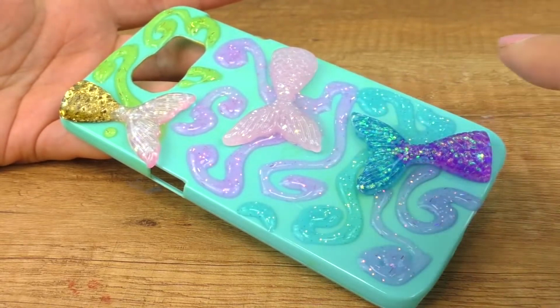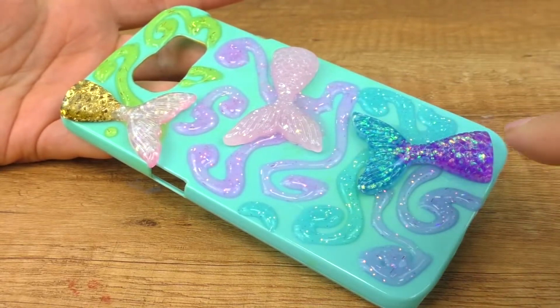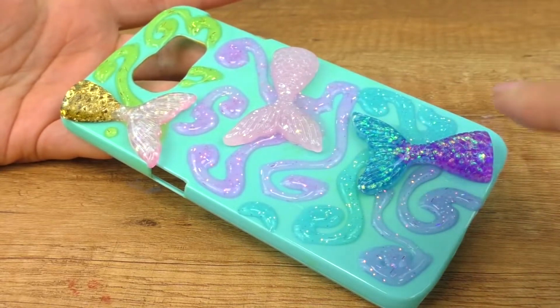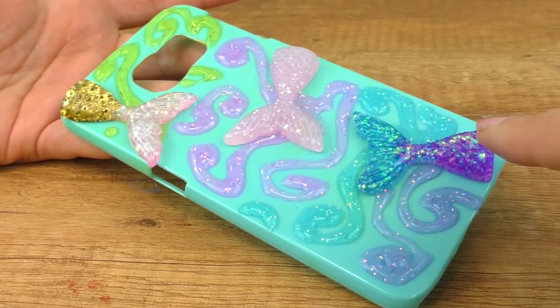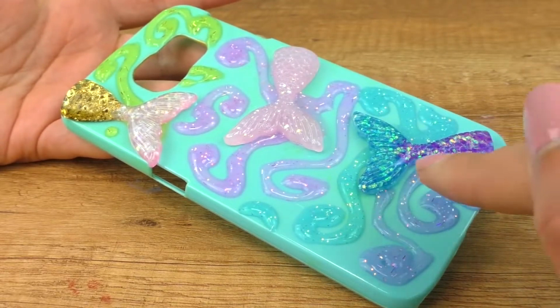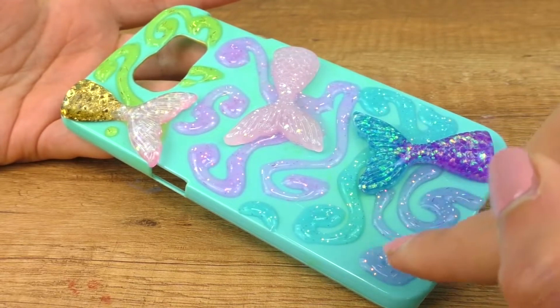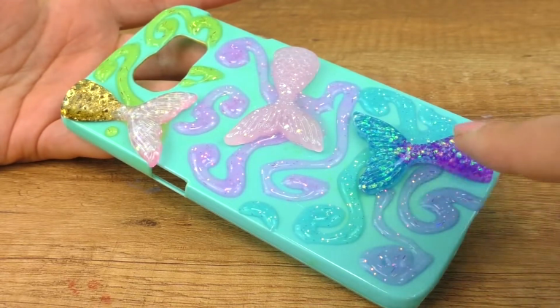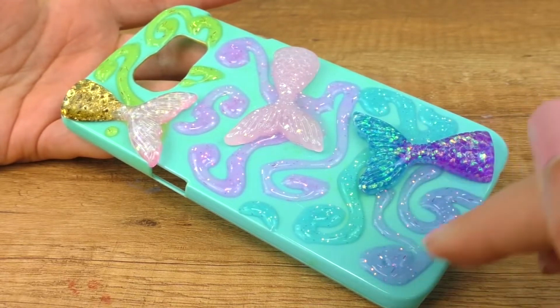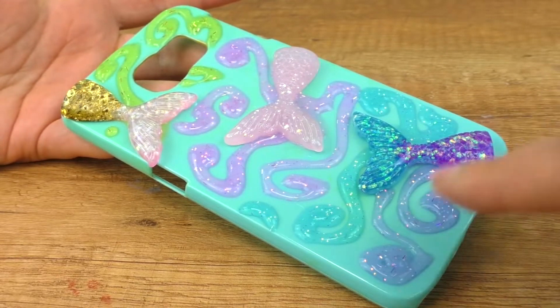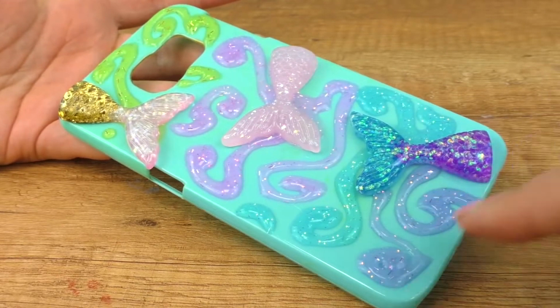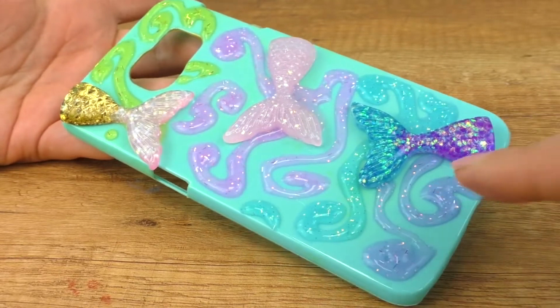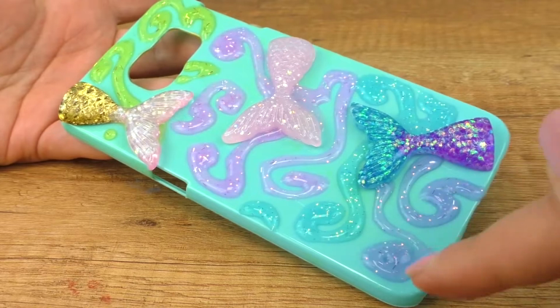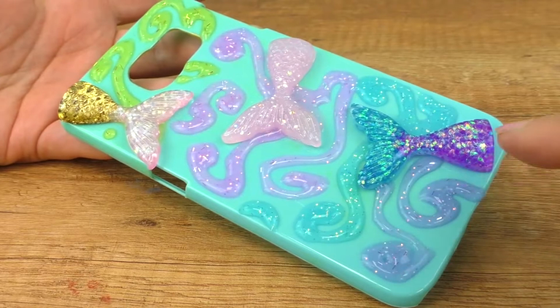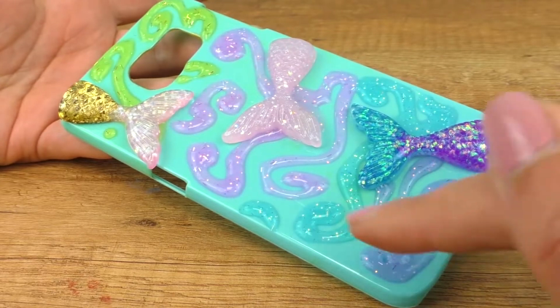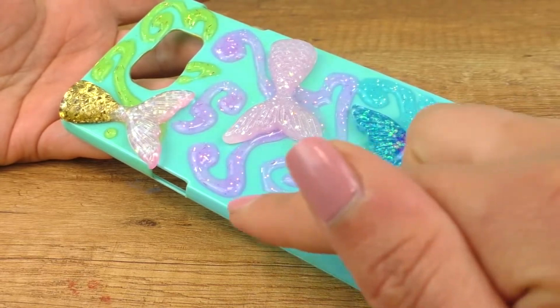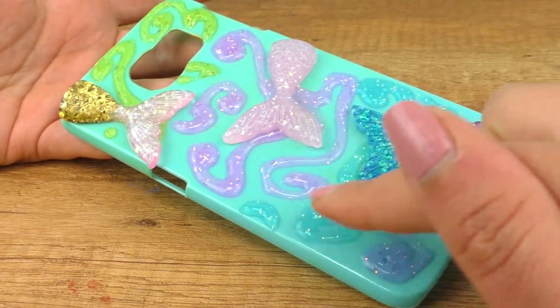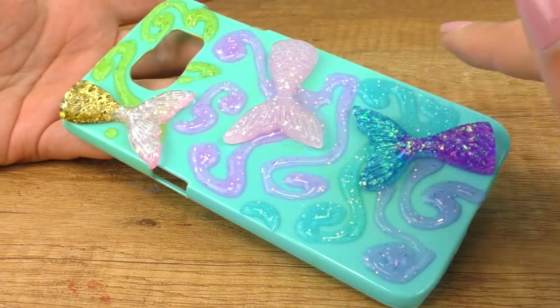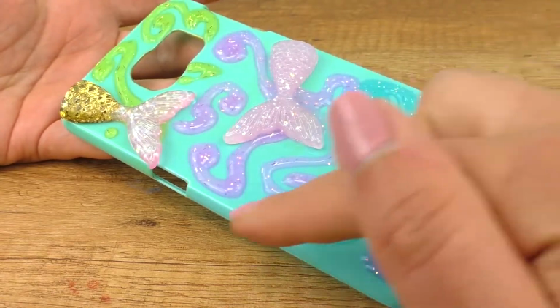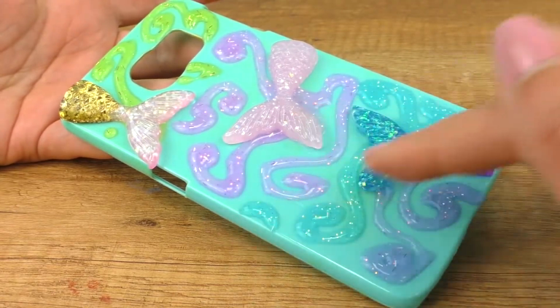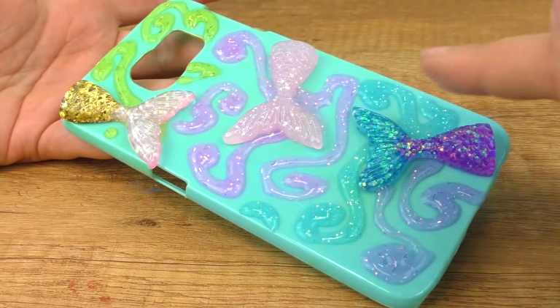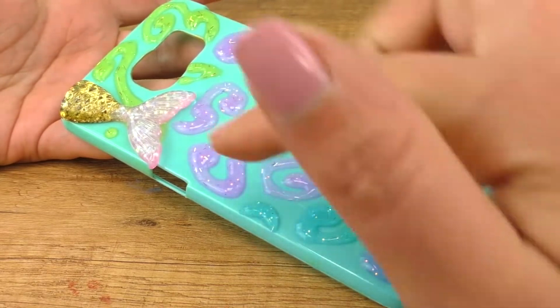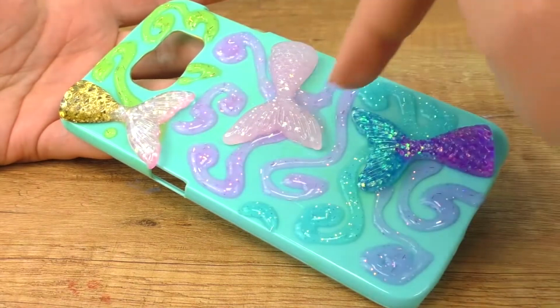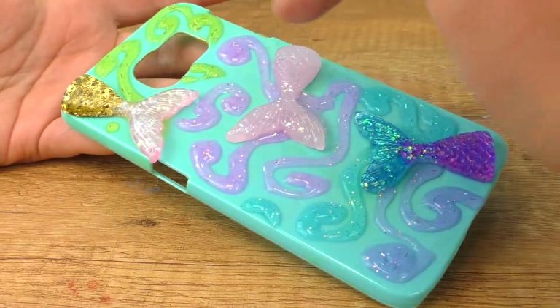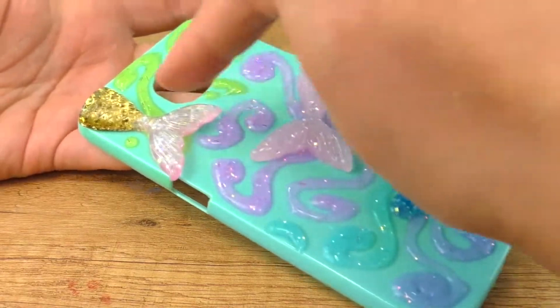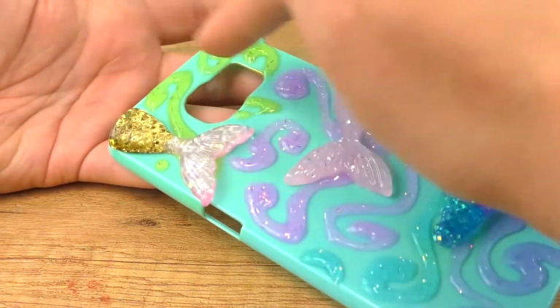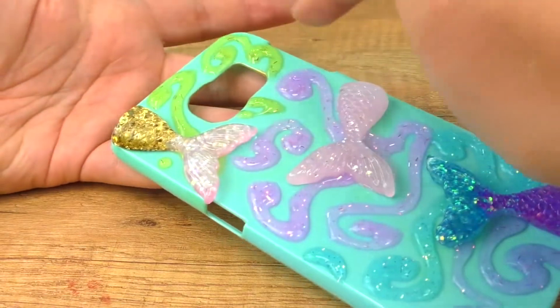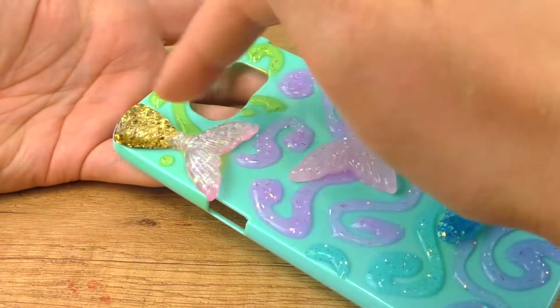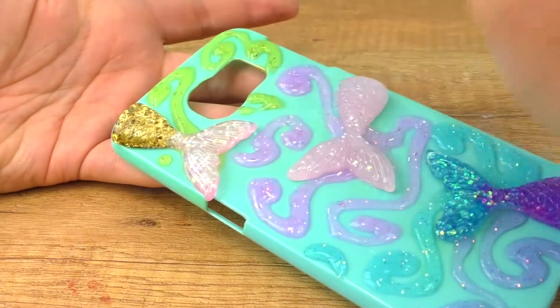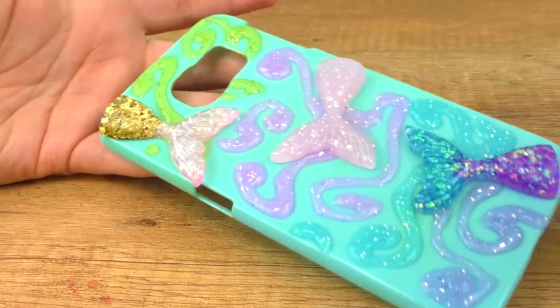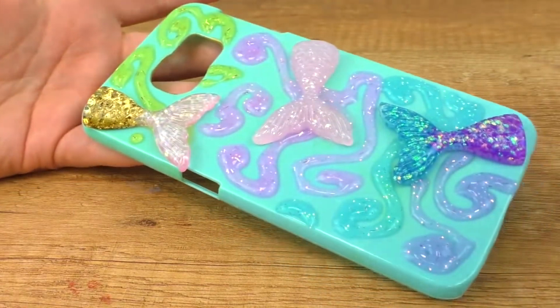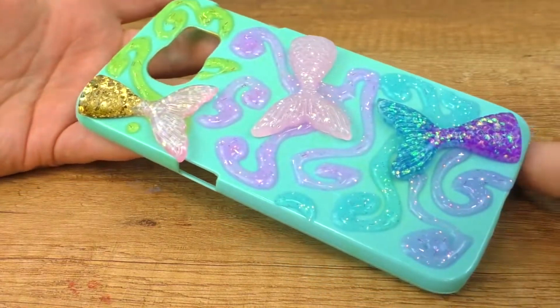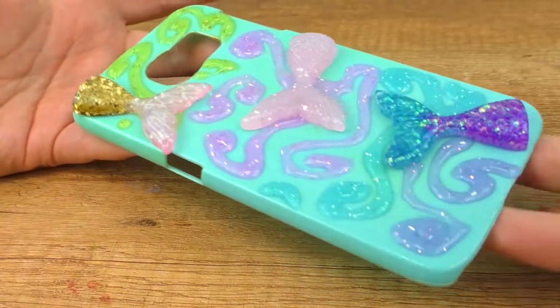Here is the glitter glue. I kind of liked the color overflow, so I hope you like the swirls too. Now we need to let this dry a bit and then we can see the final result.